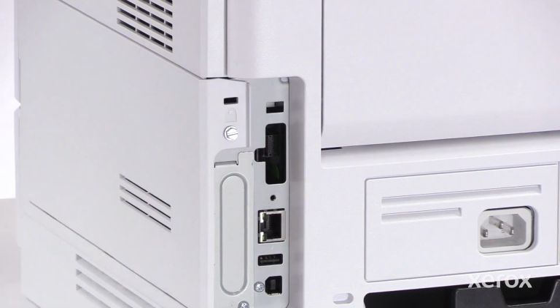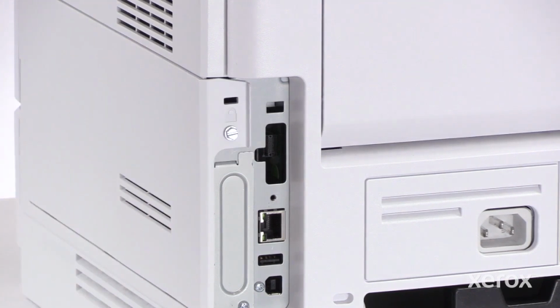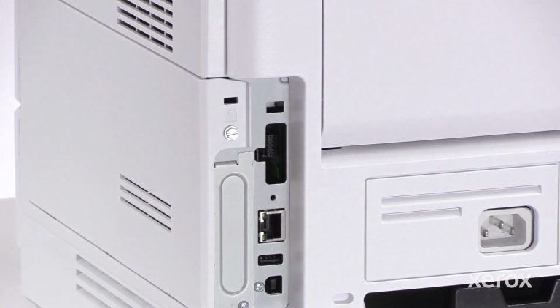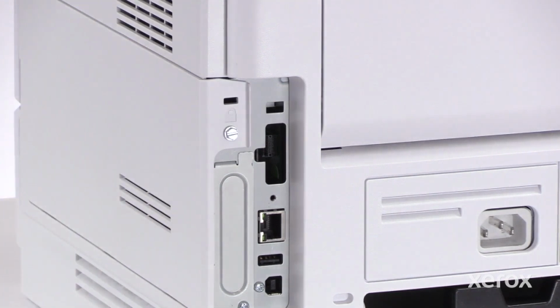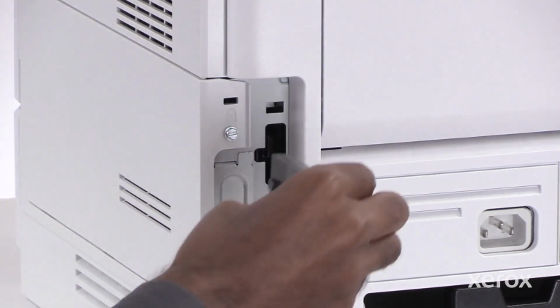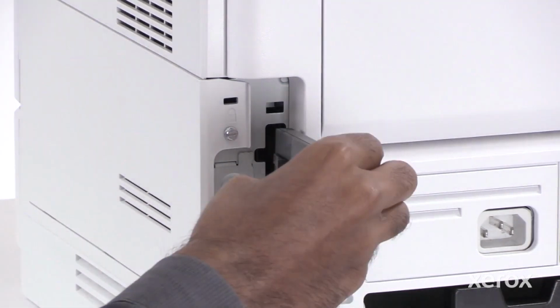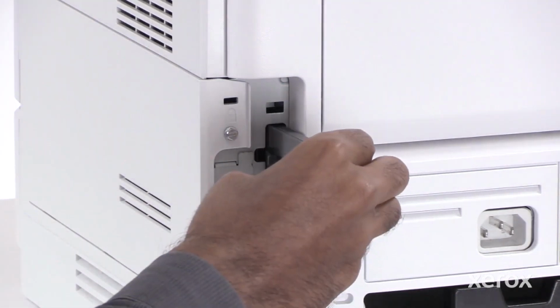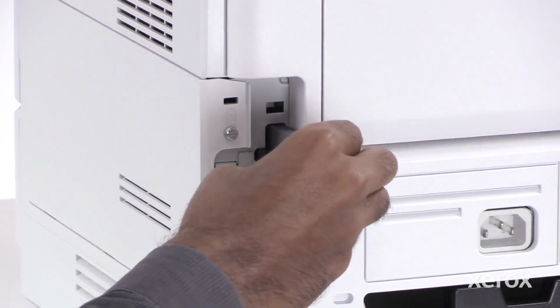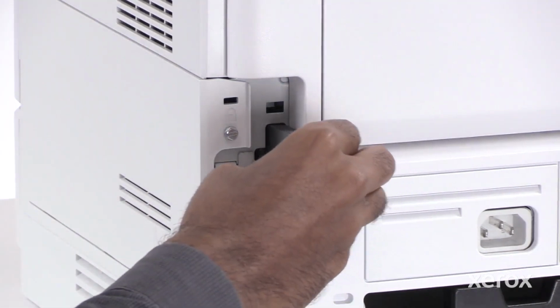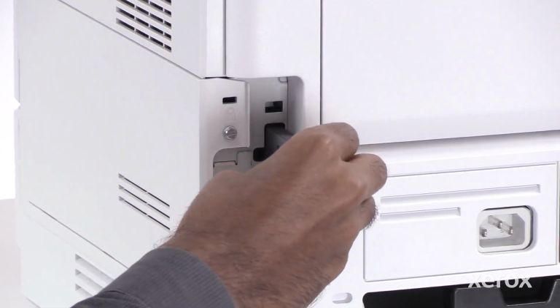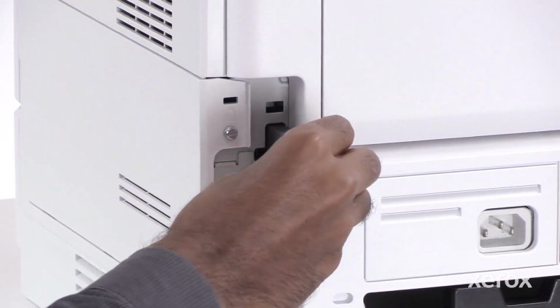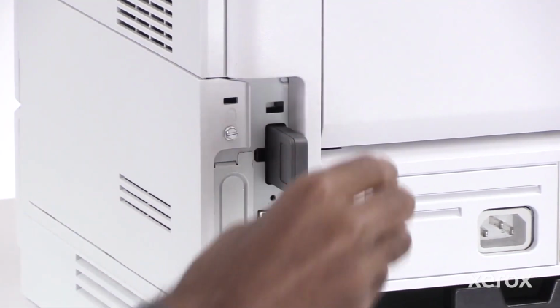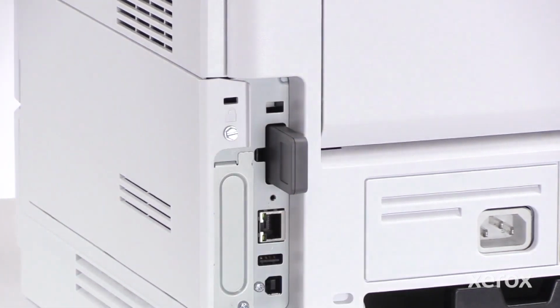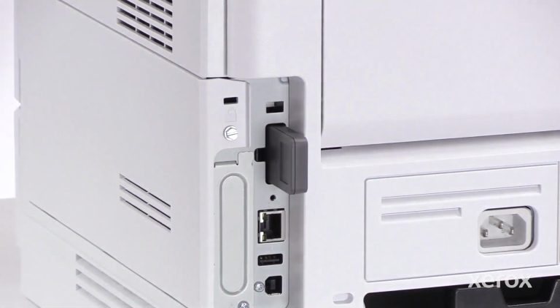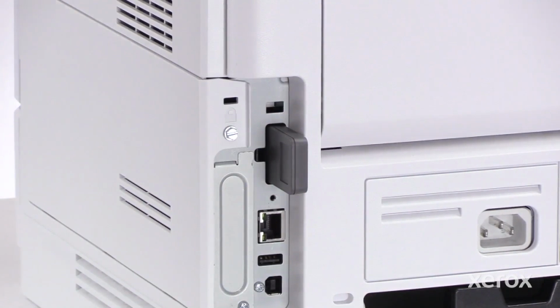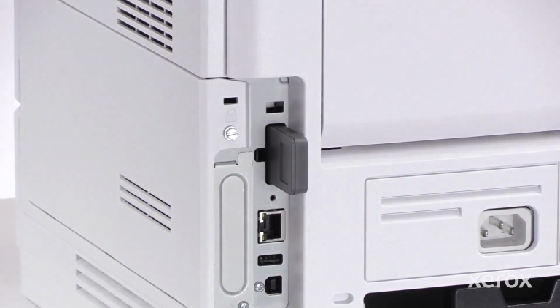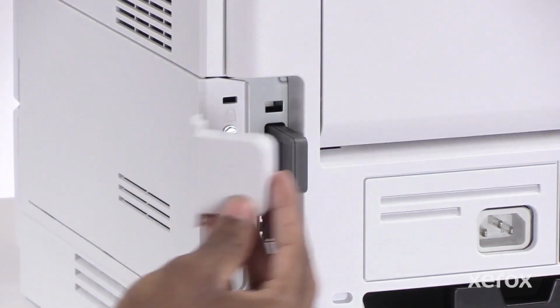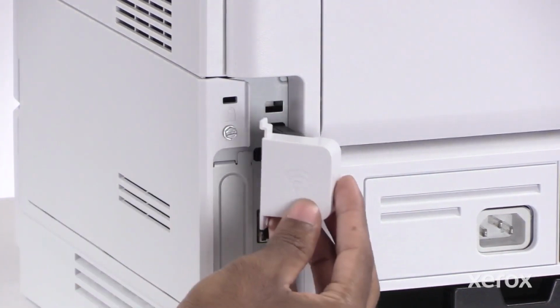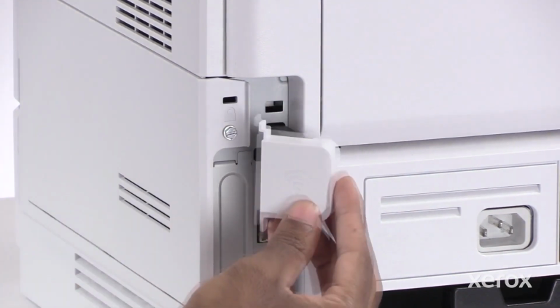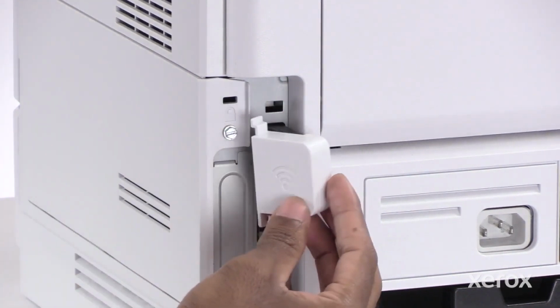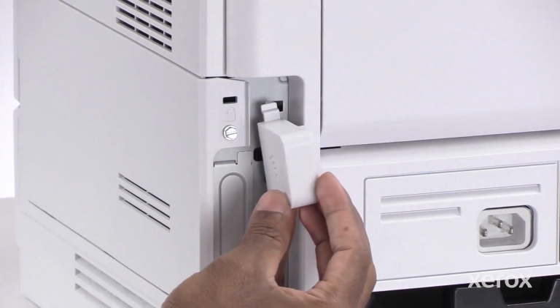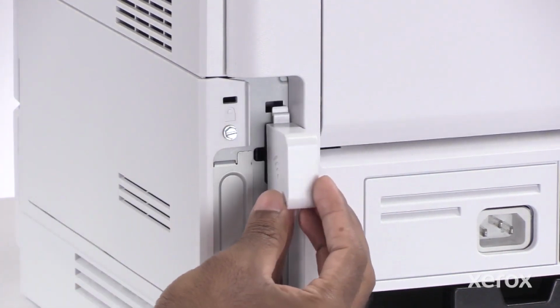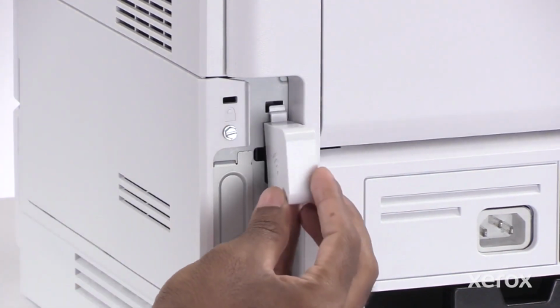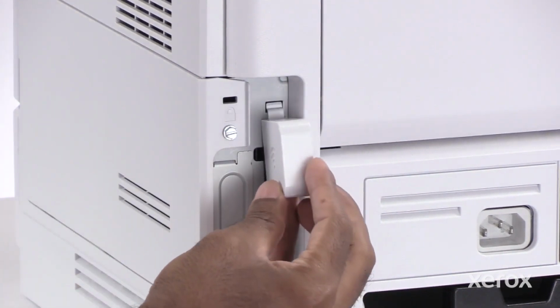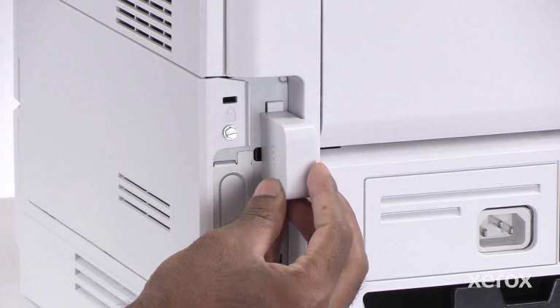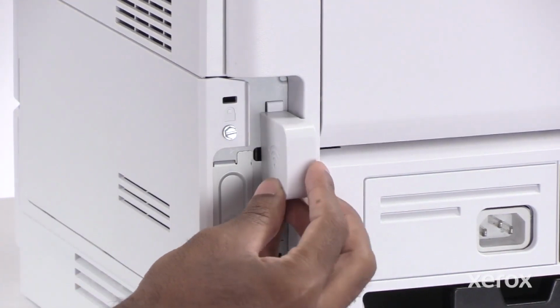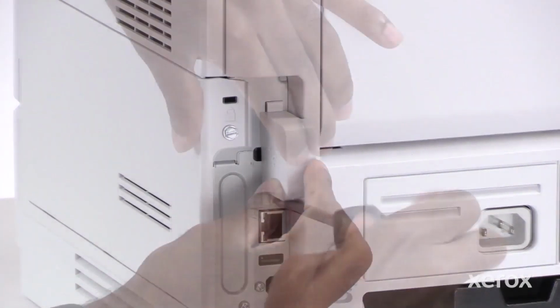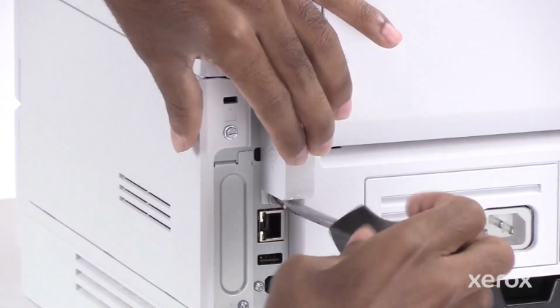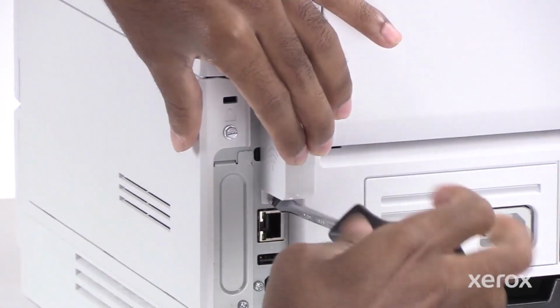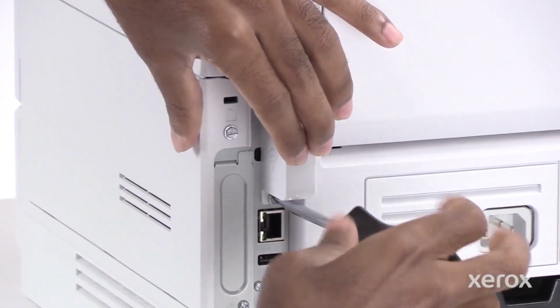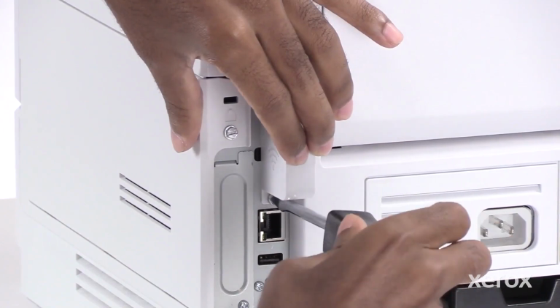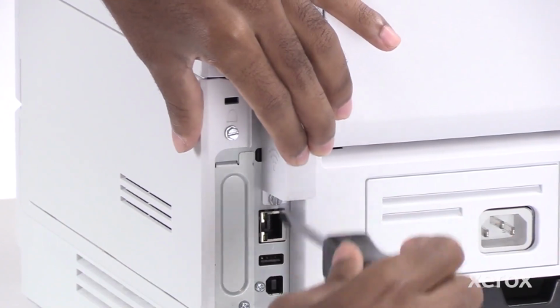Unbox and insert the Wi-Fi adapter into the rear port of the printer. Install the Wi-Fi adapter shield and secure it with the screw that was removed earlier.